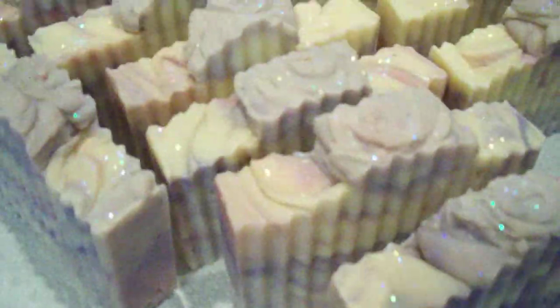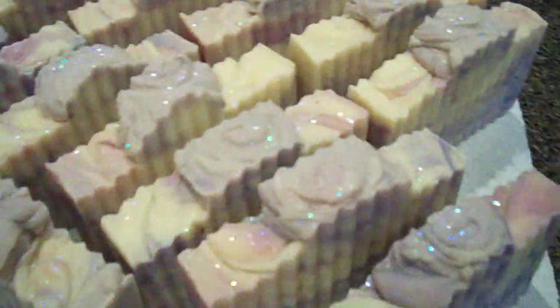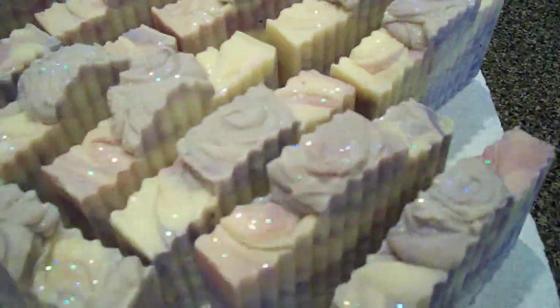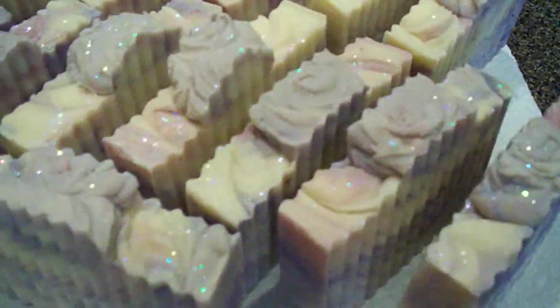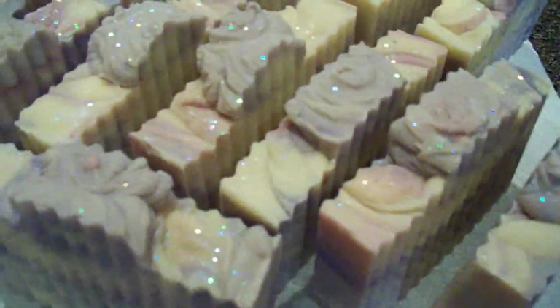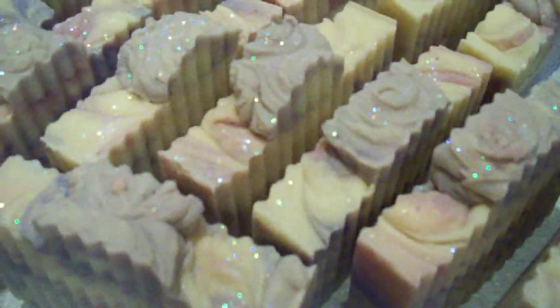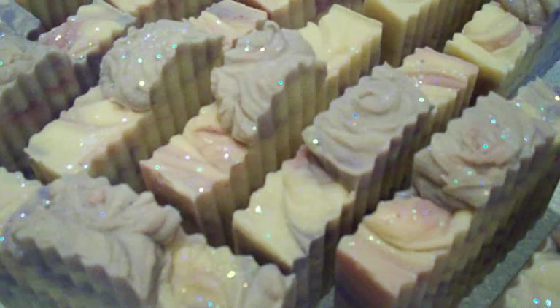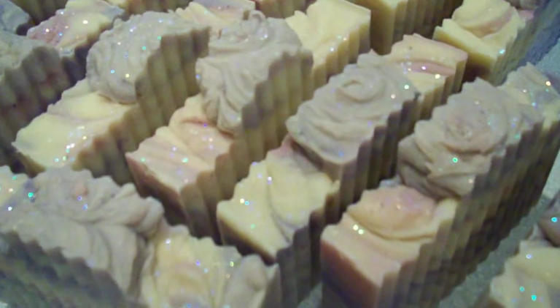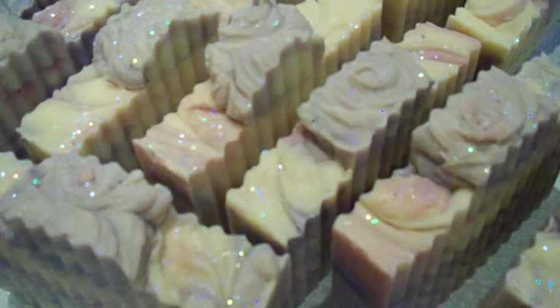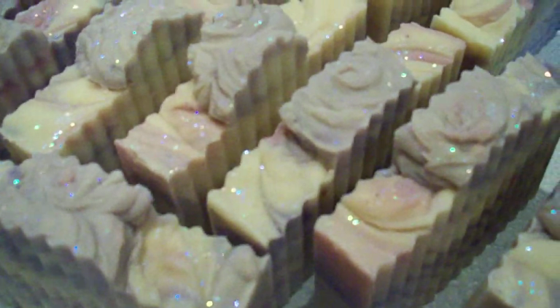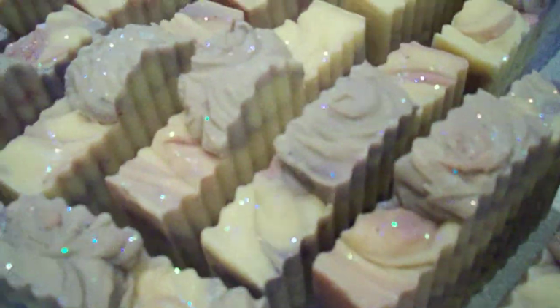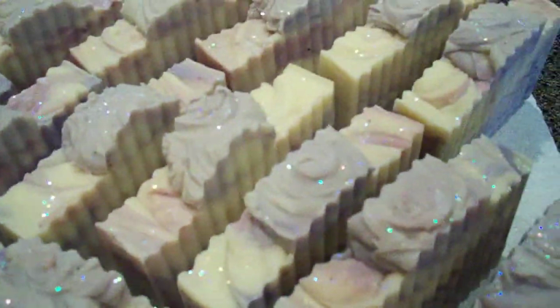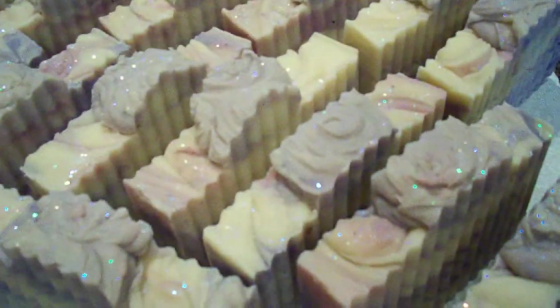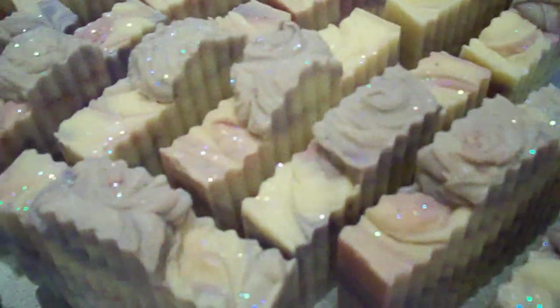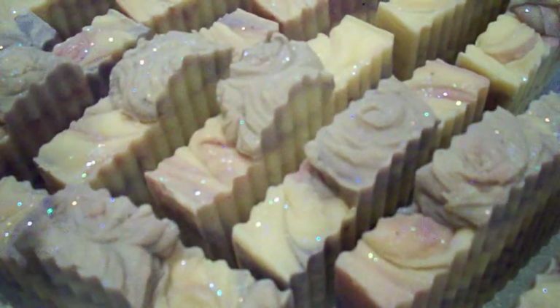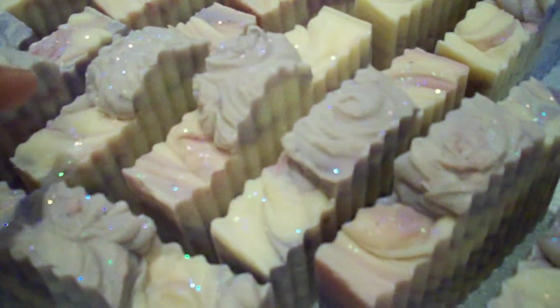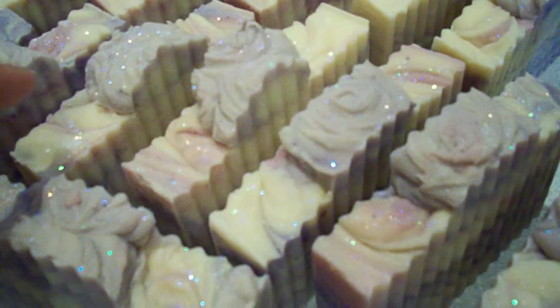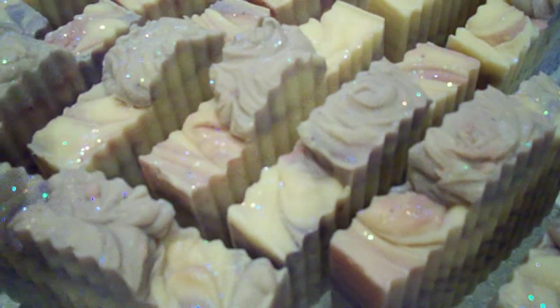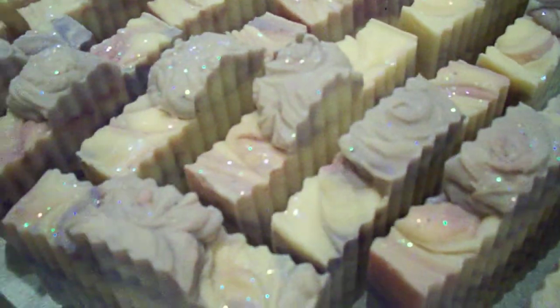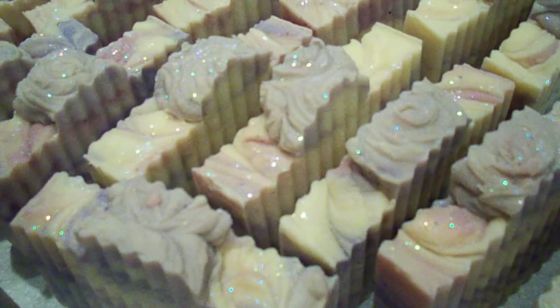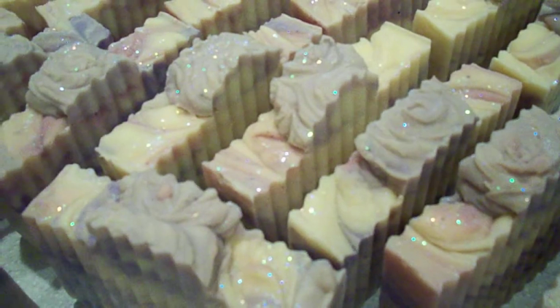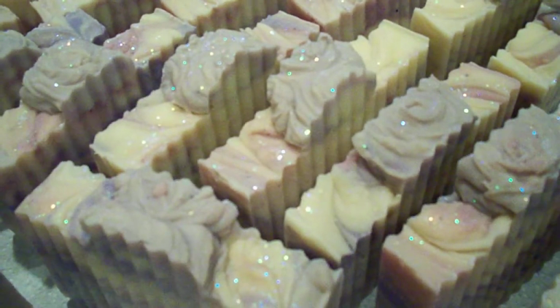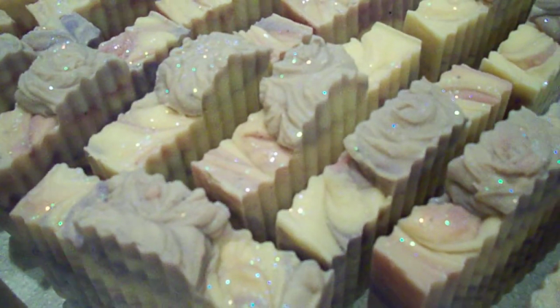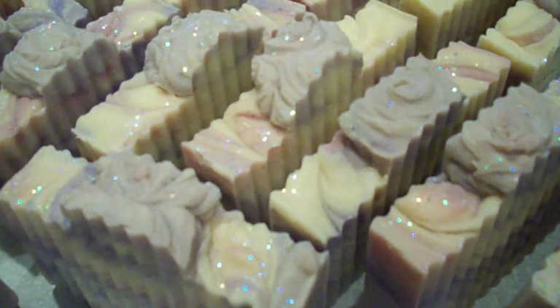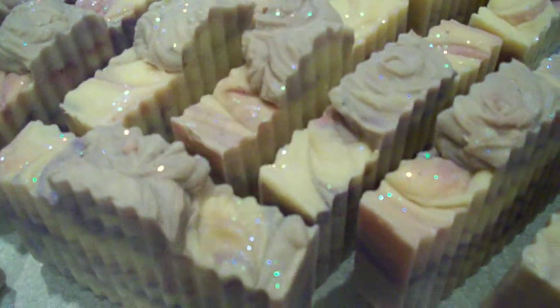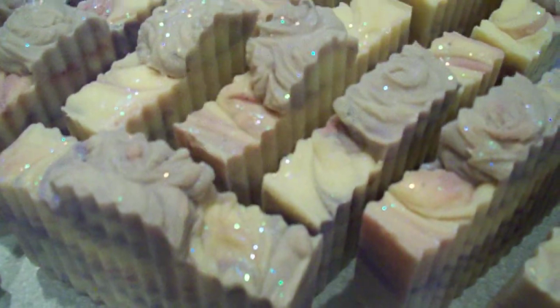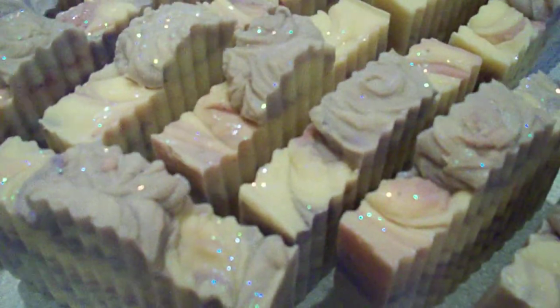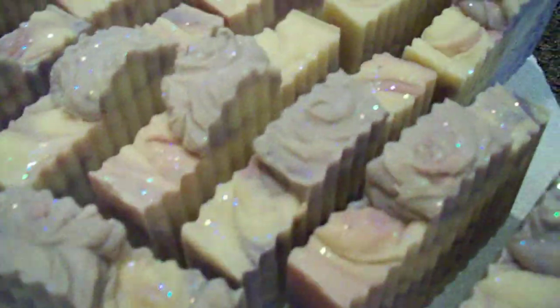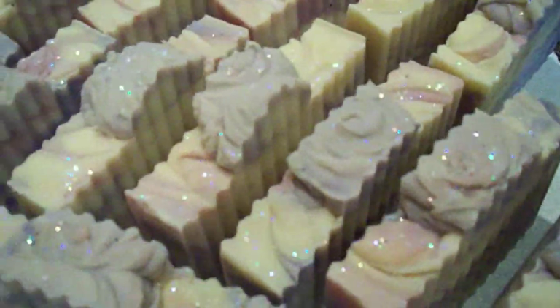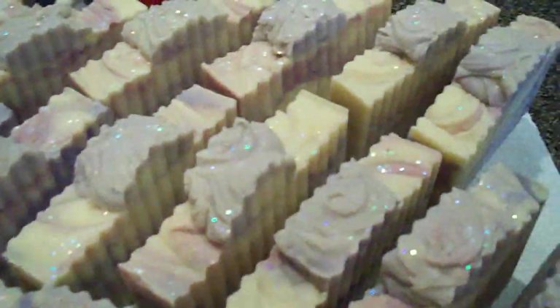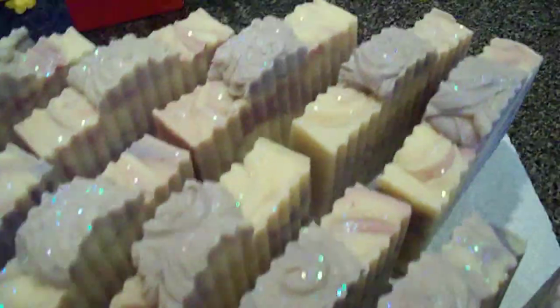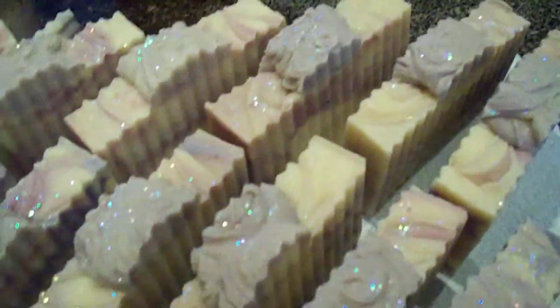The Chanel Number Five scent is fantastic - it smells just like the actual perfume, and I own the perfume so I can confirm it. I also make candles, so I used this fragrance for both because it's safe for body and candles.